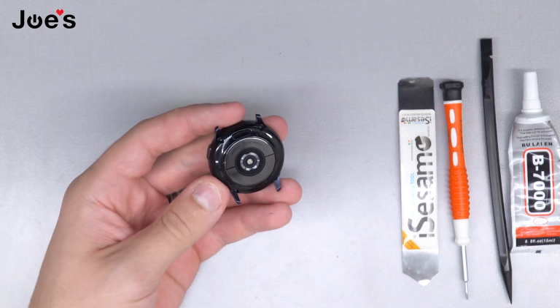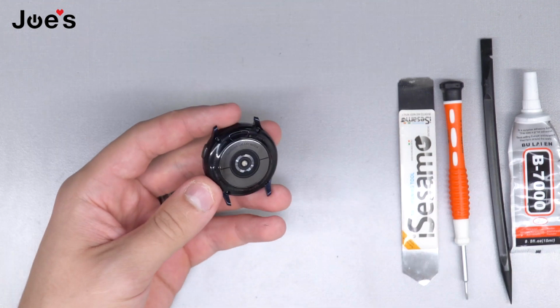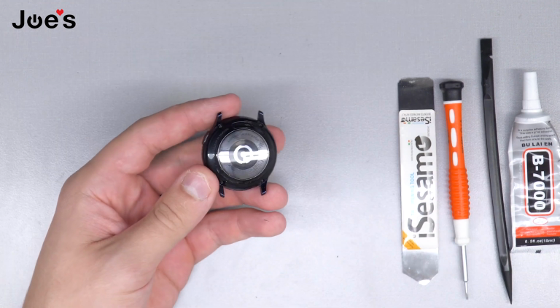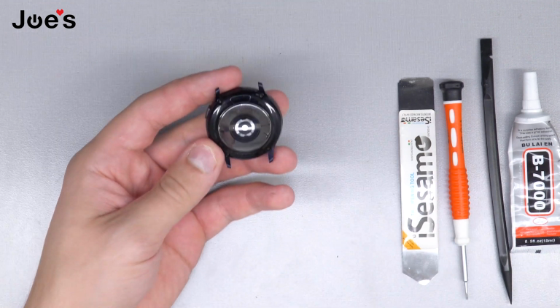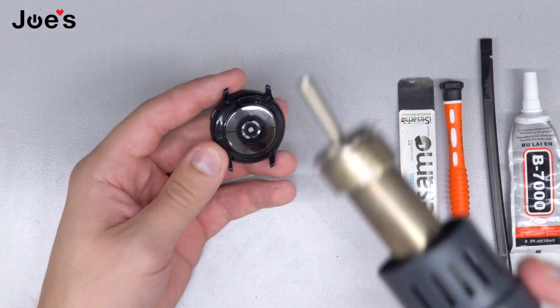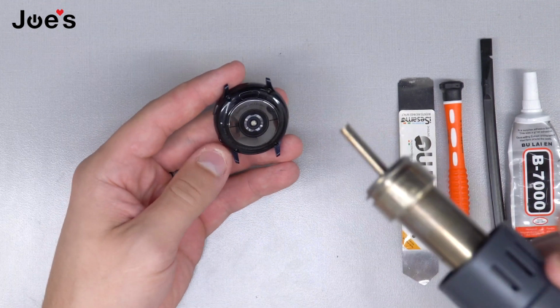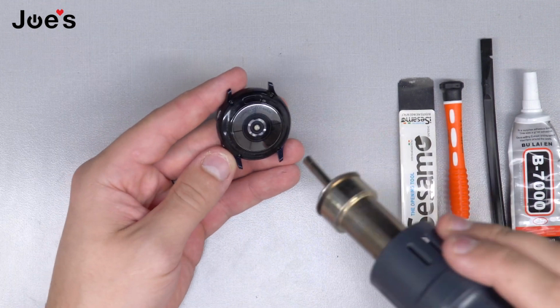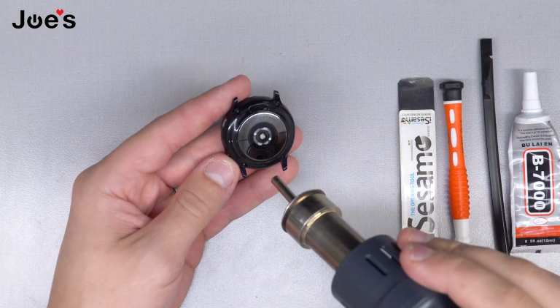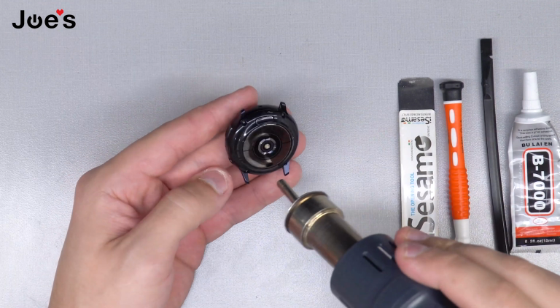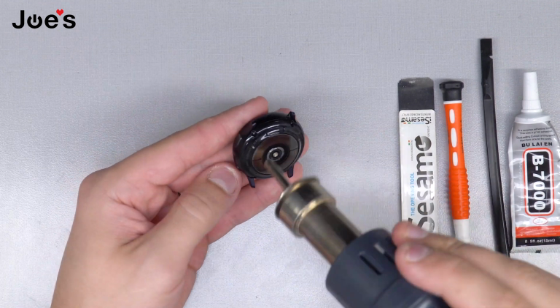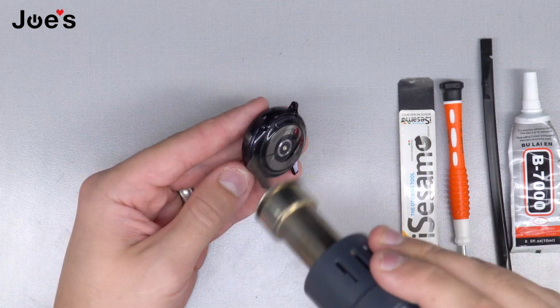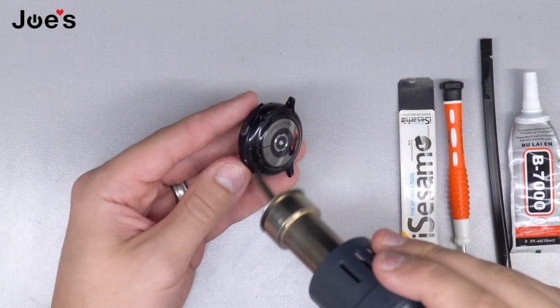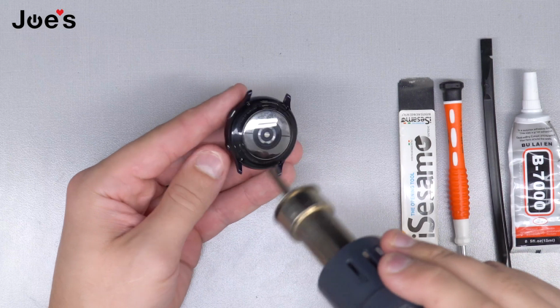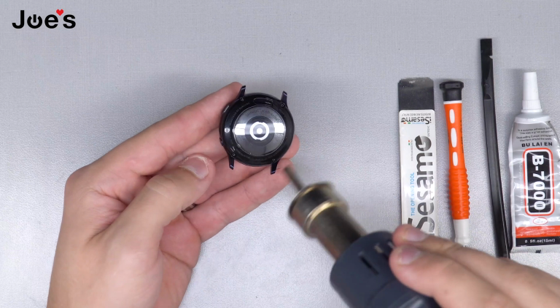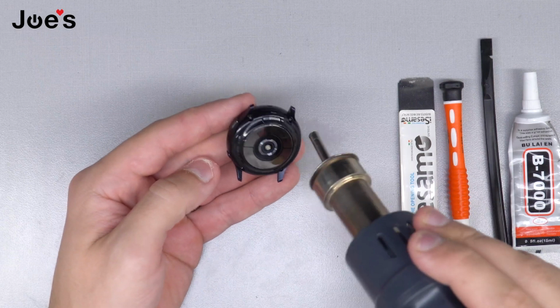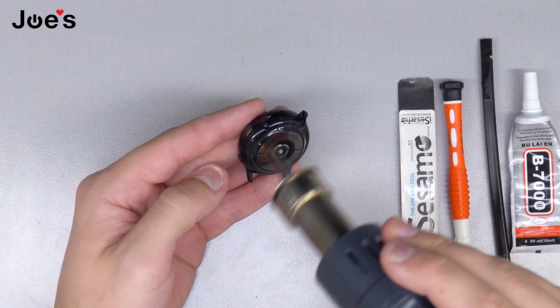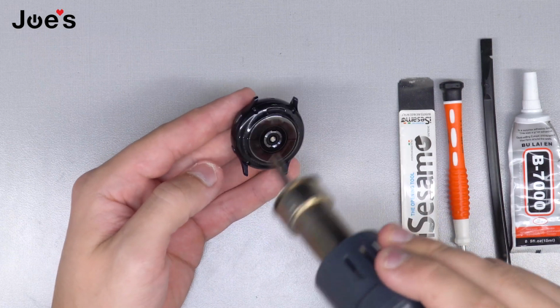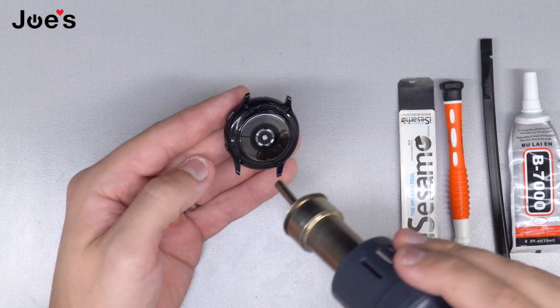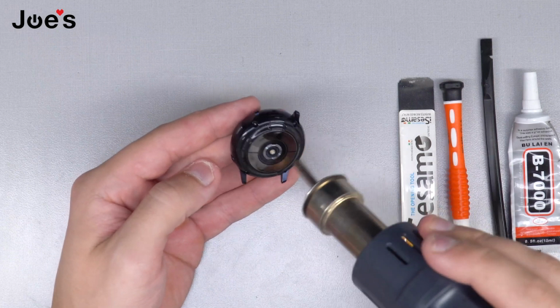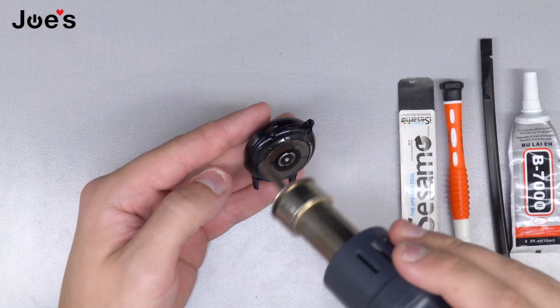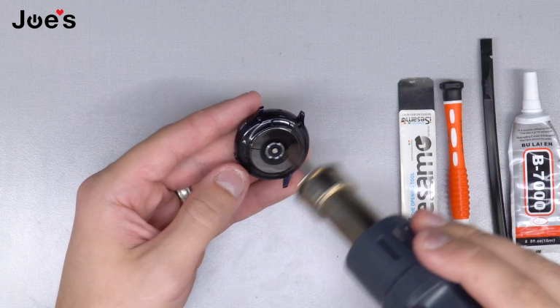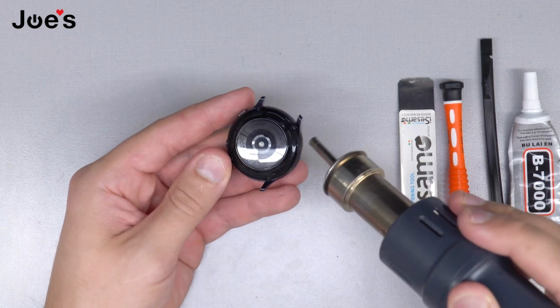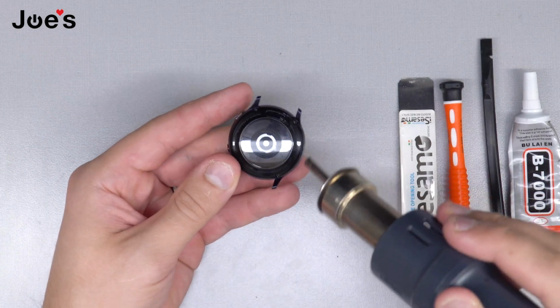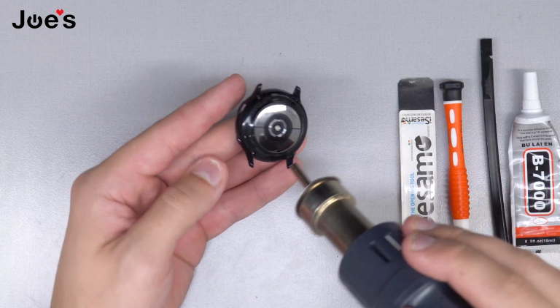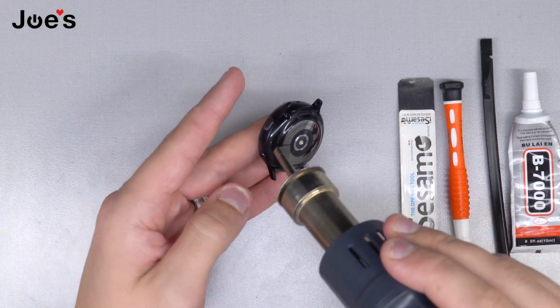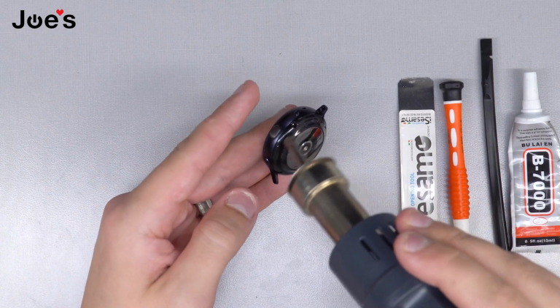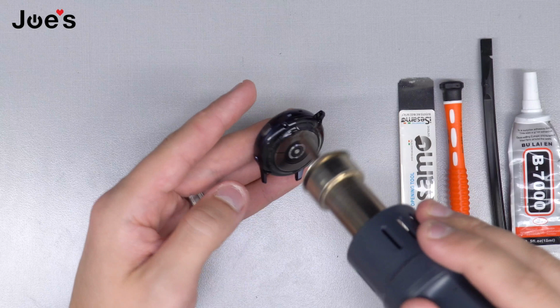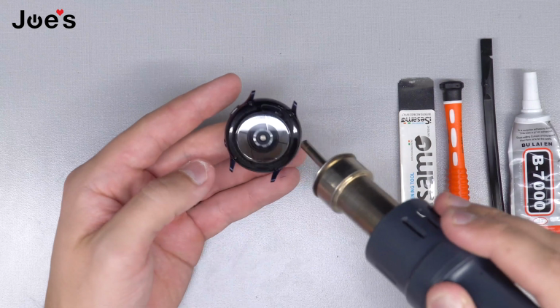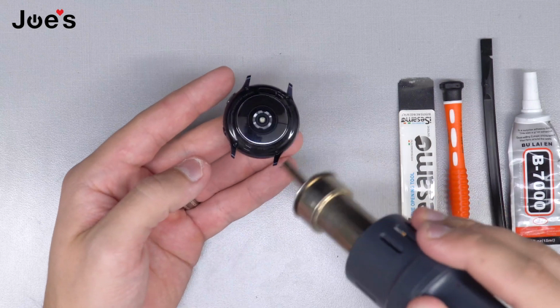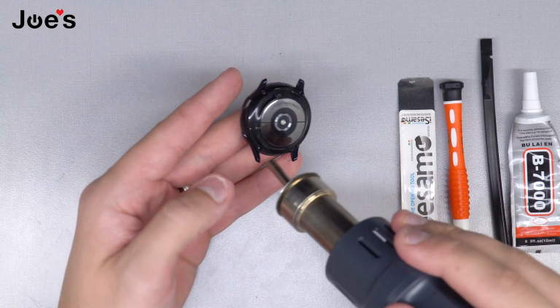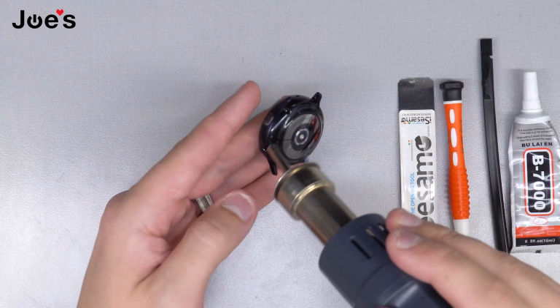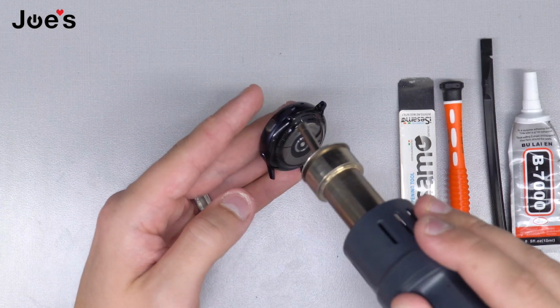First of all, I like to get the heat gun and apply heat on the back so it's easier to take apart — especially the housing — so the screws get loosened up because they're held on by Loctite.